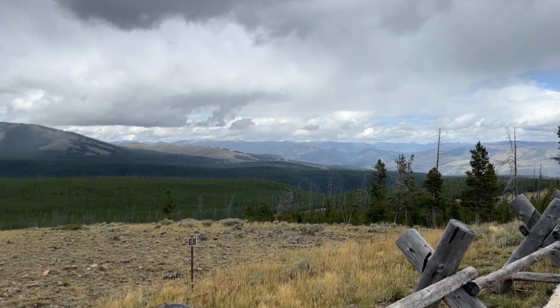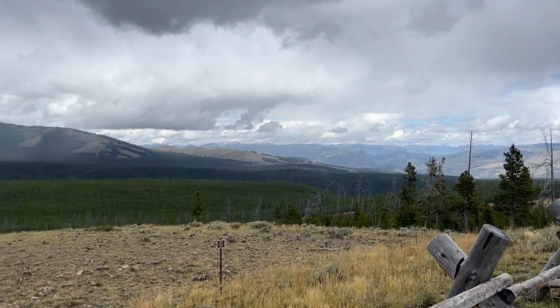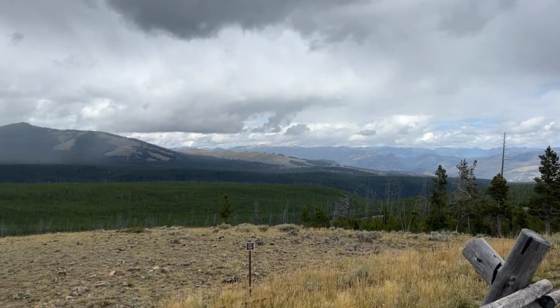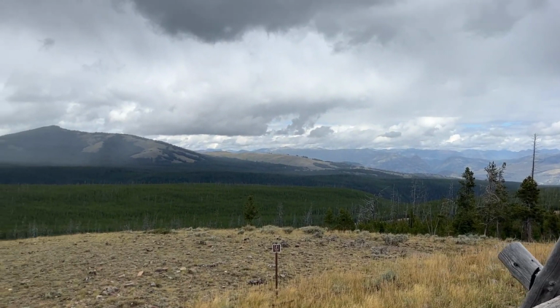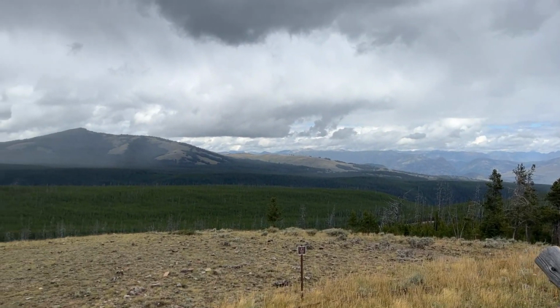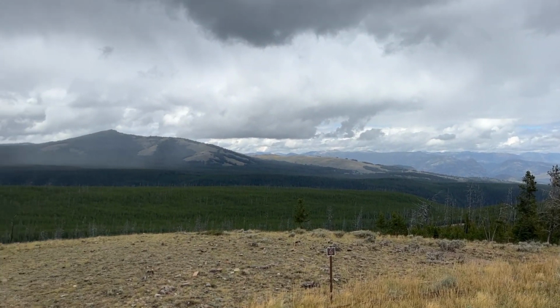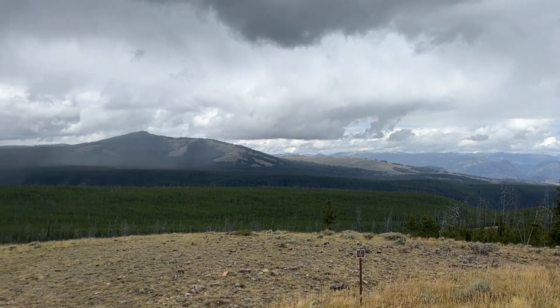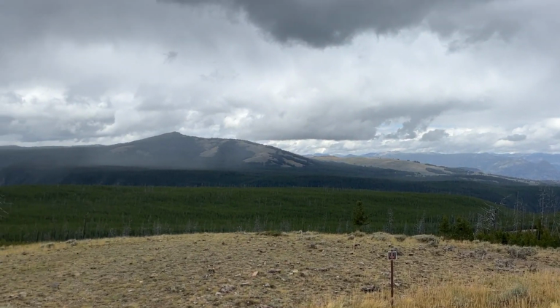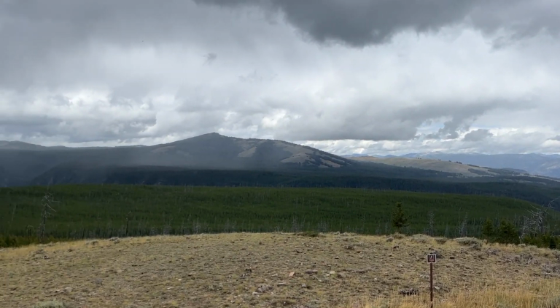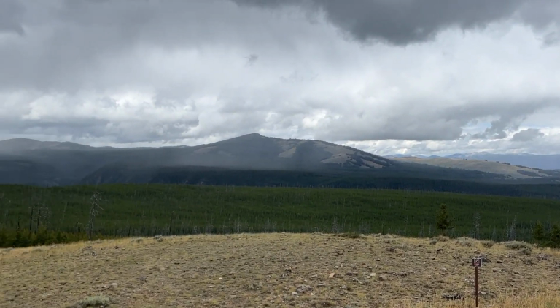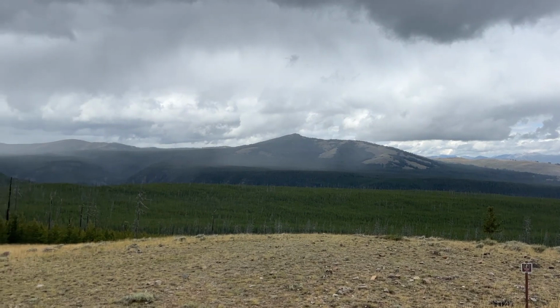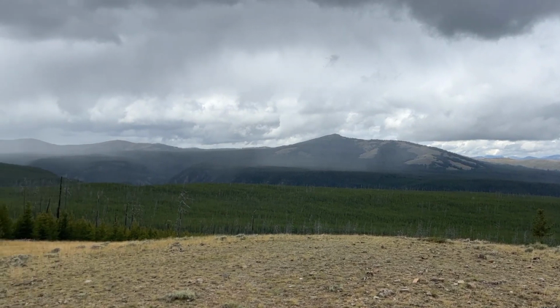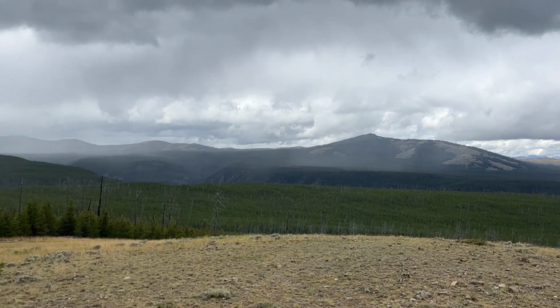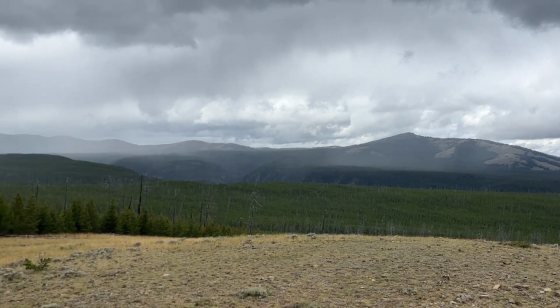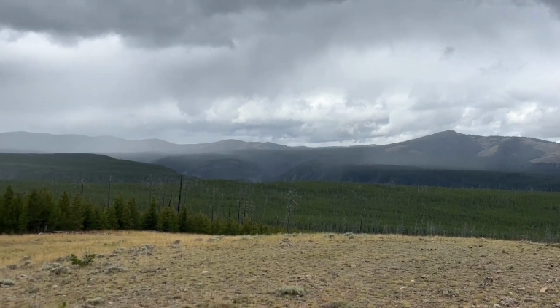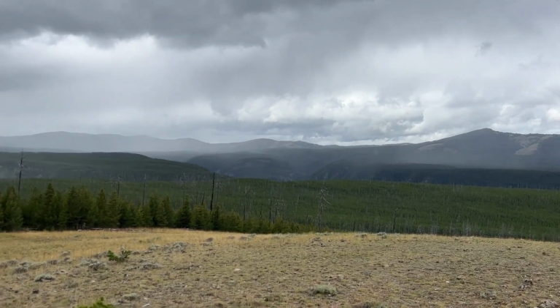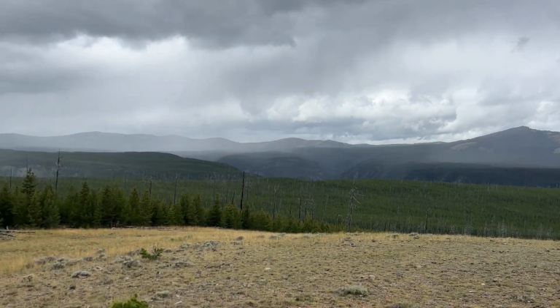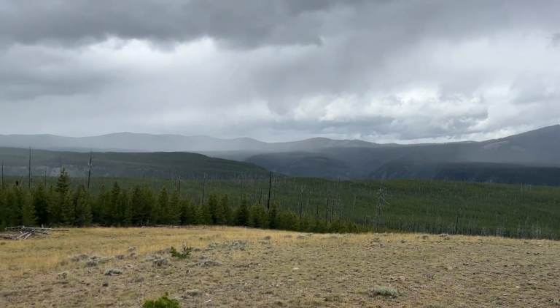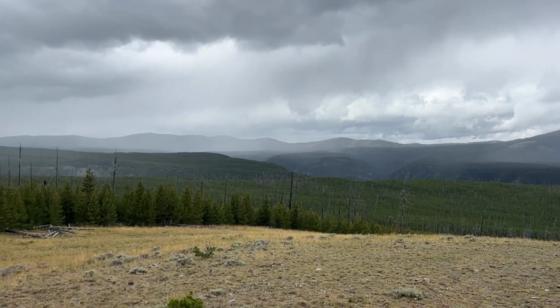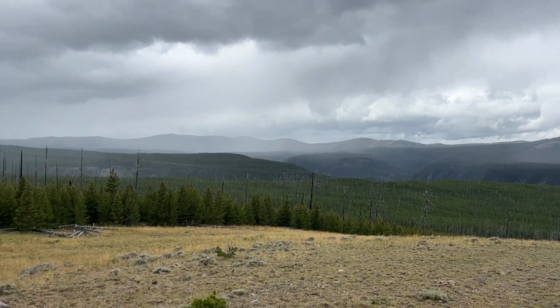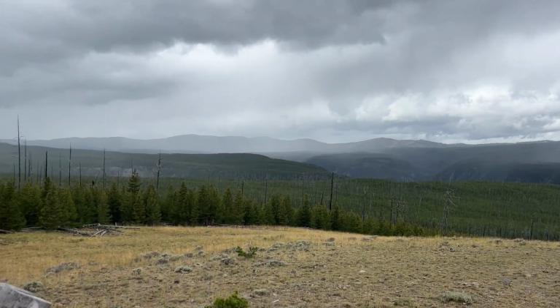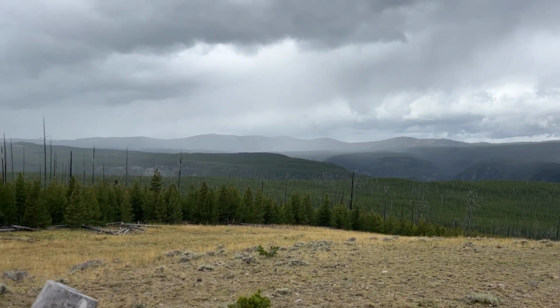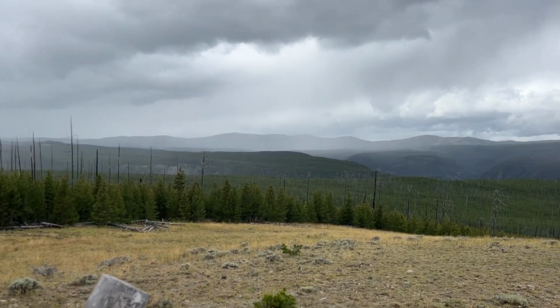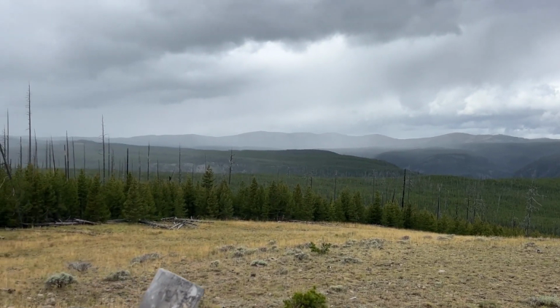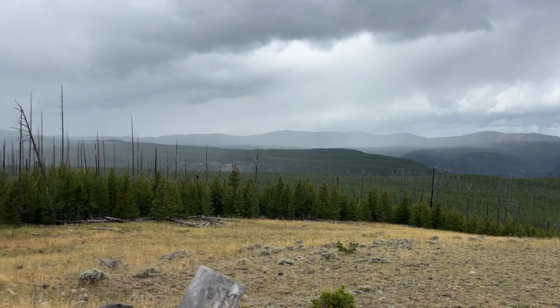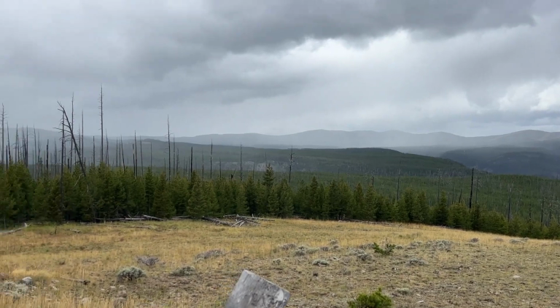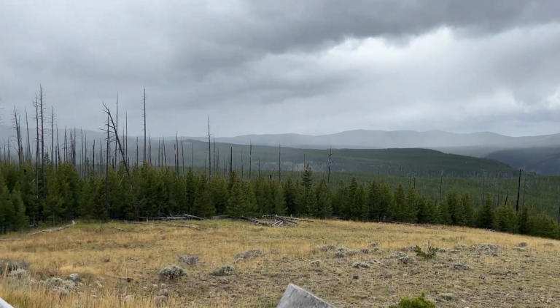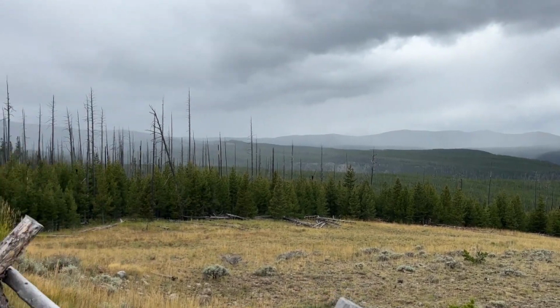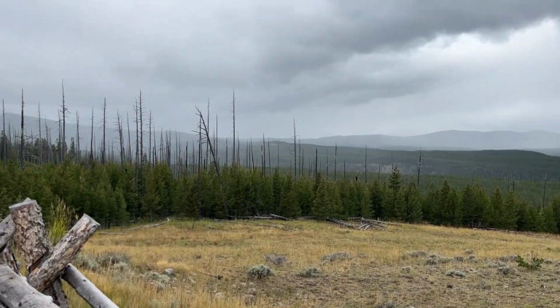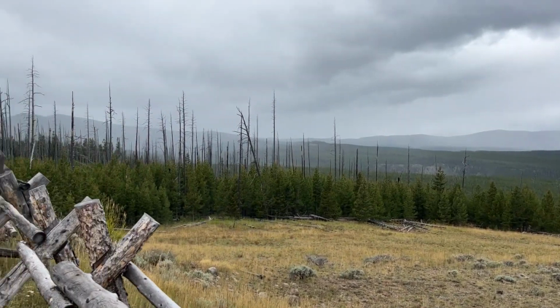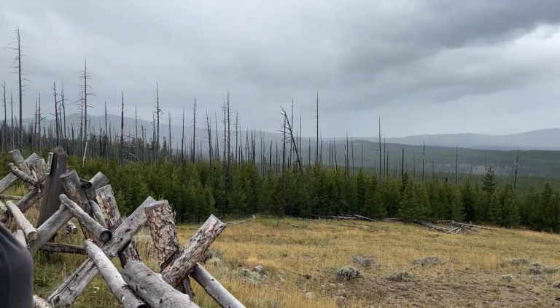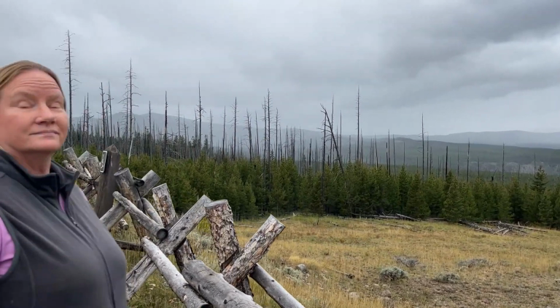We just passed Mount Washburn and Dunraven Pass. We're going to be doing all those hikes in the next few days — the north rim and south rim of the Yellowstone Grand Canyon. And I might even bring Sharon along with me.